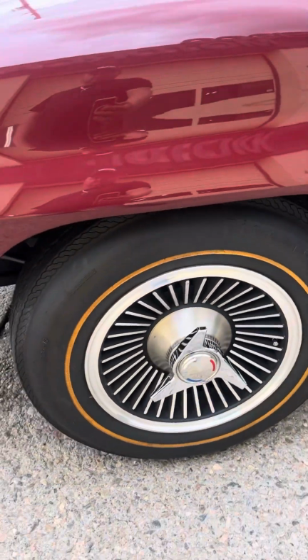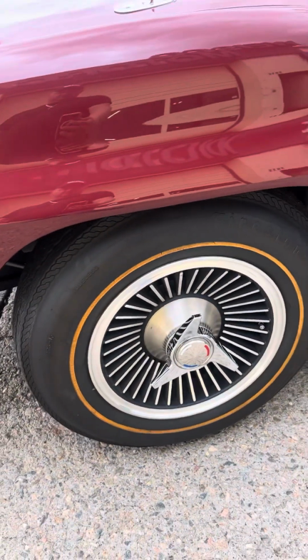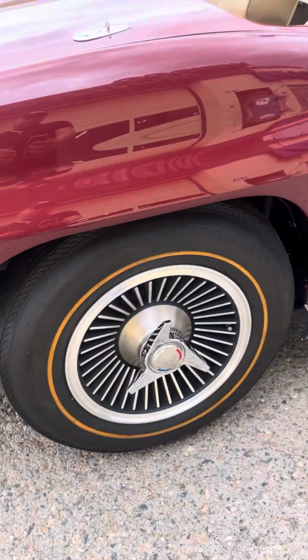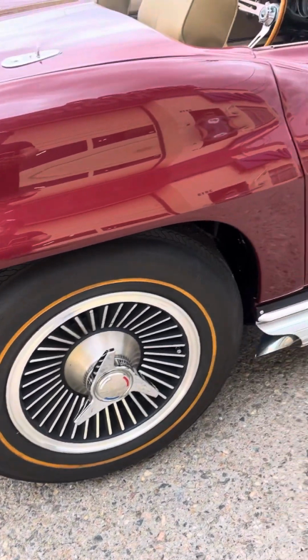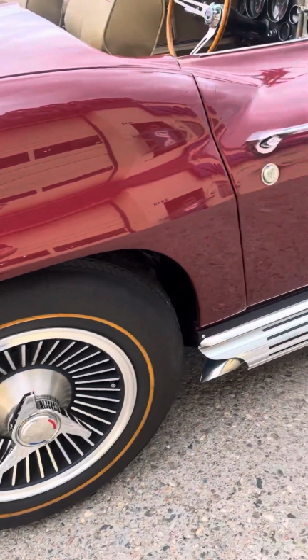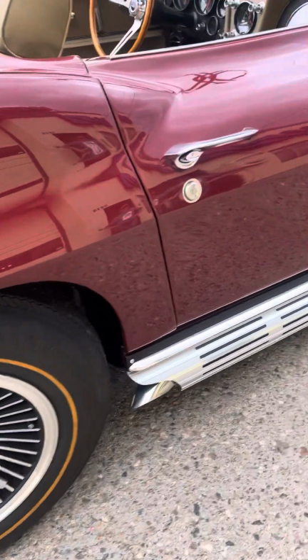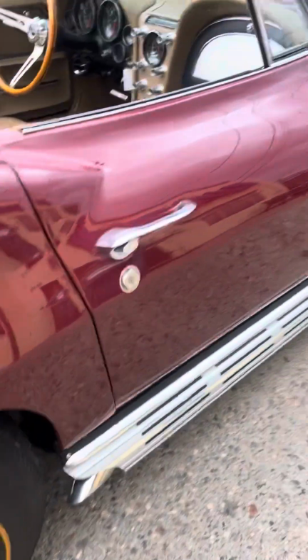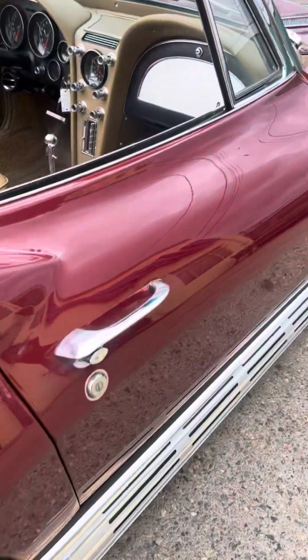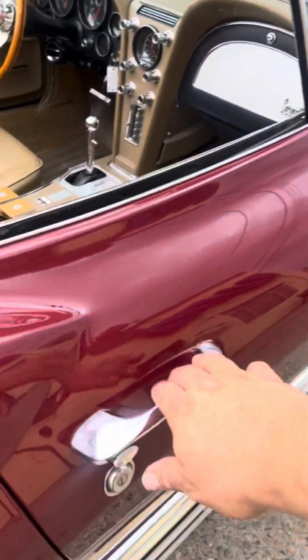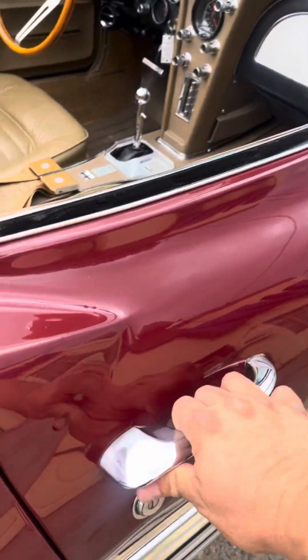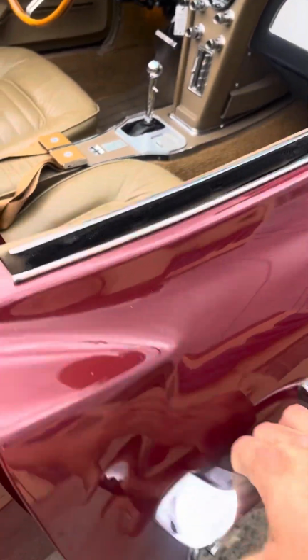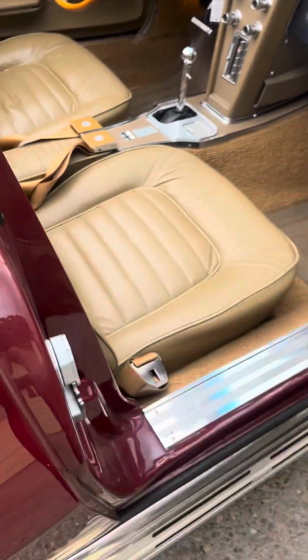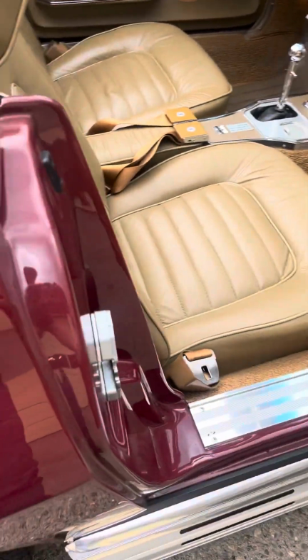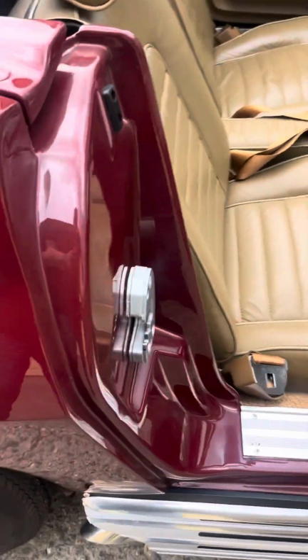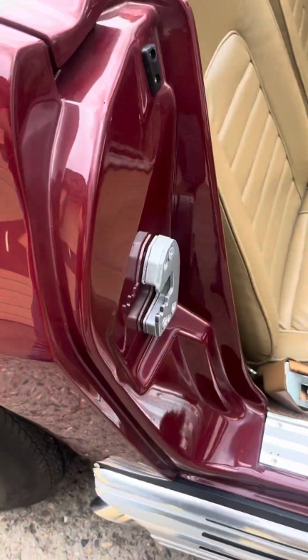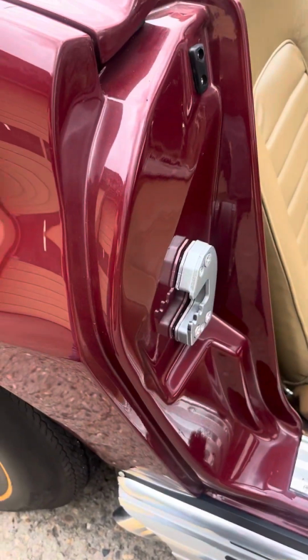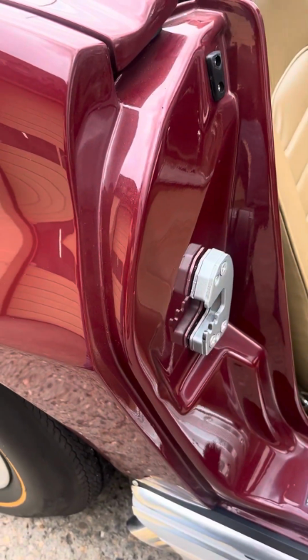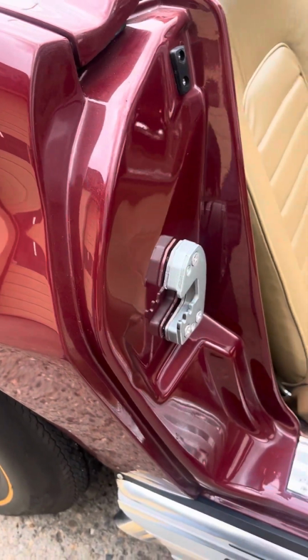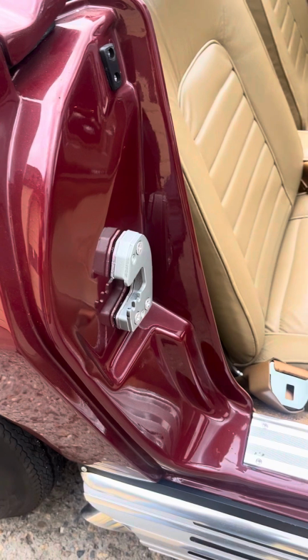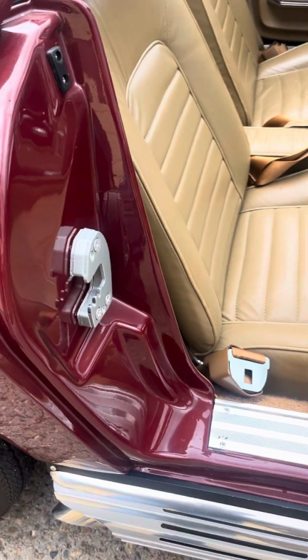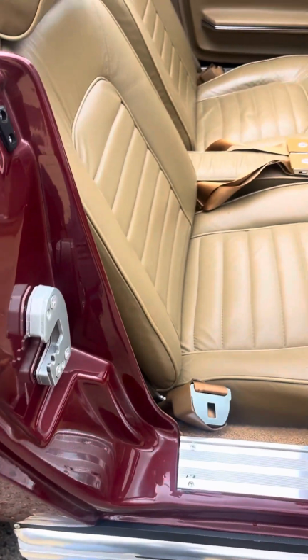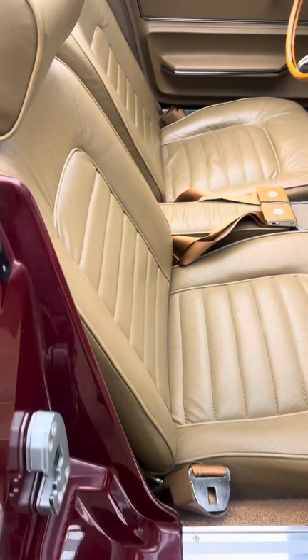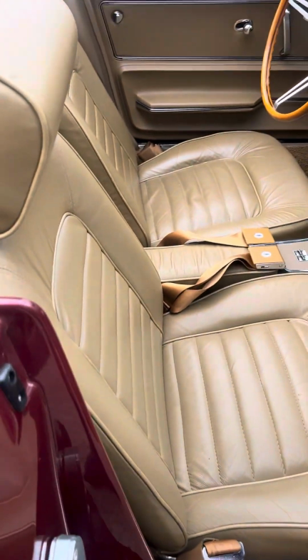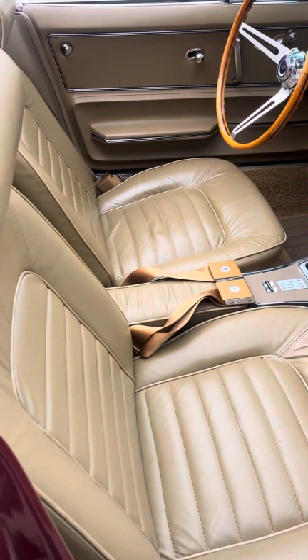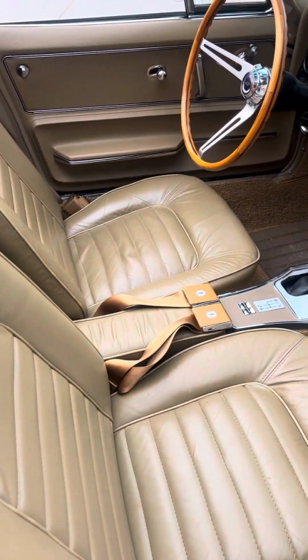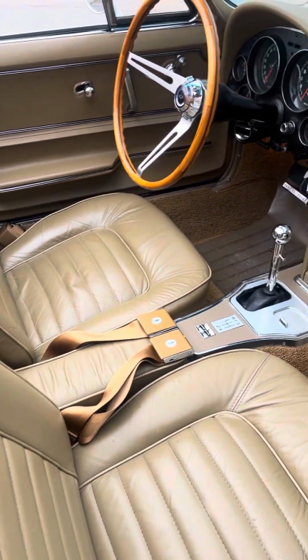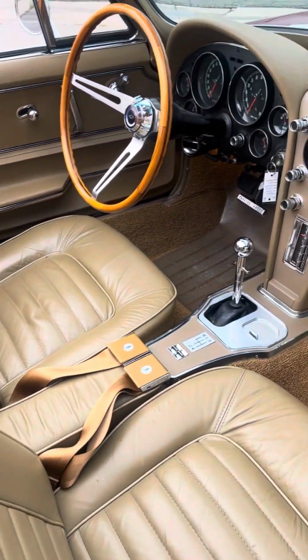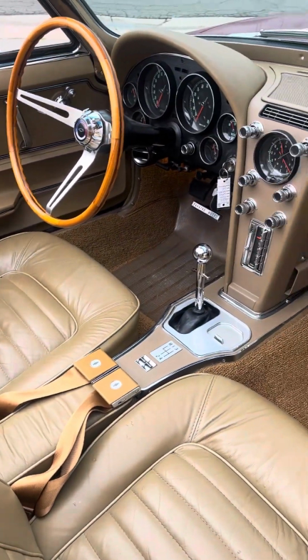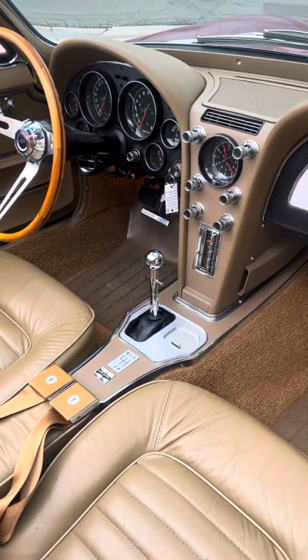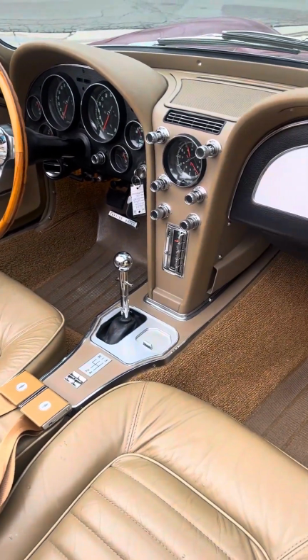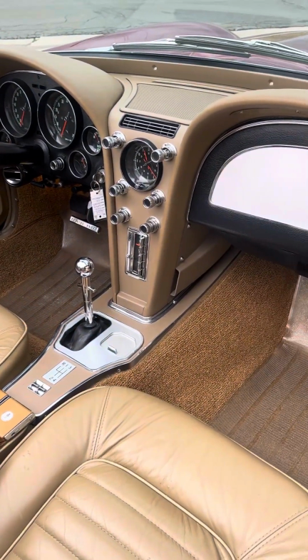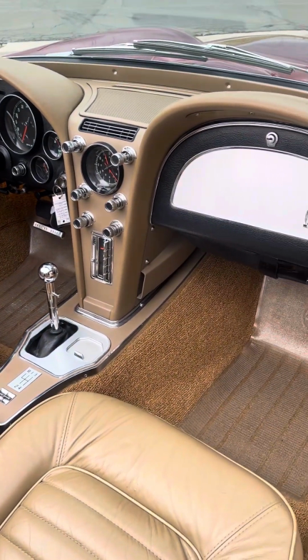It's got the side pipes, factory knockoffs. Looking in here, you can see in the jams everything is just absolutely amazing condition. This car is sweet.